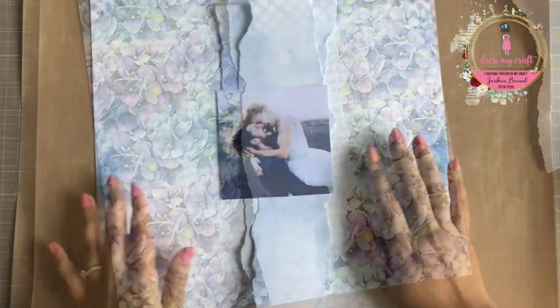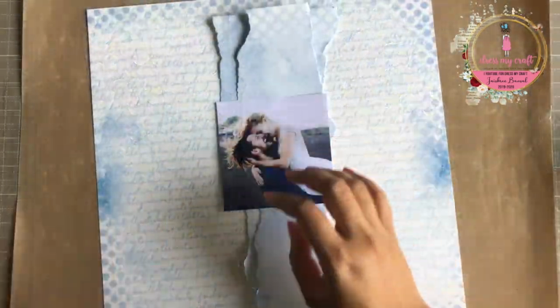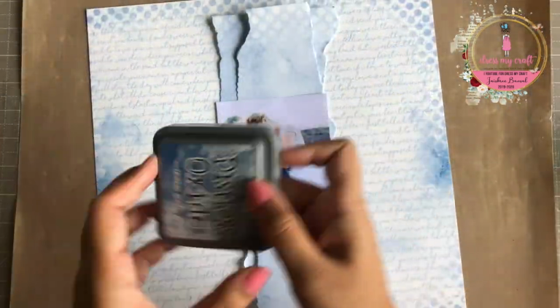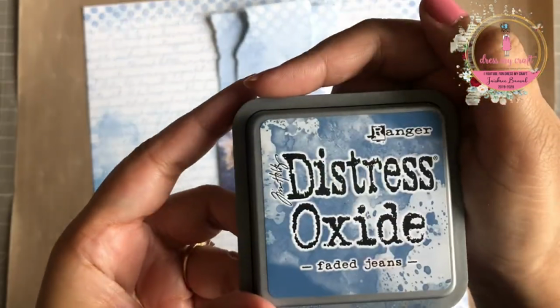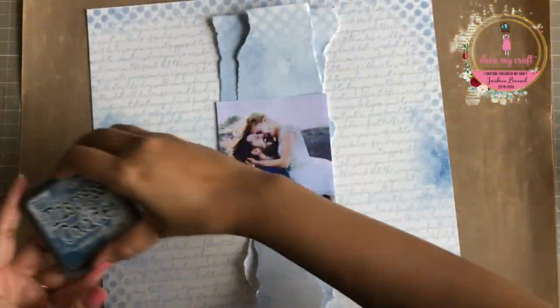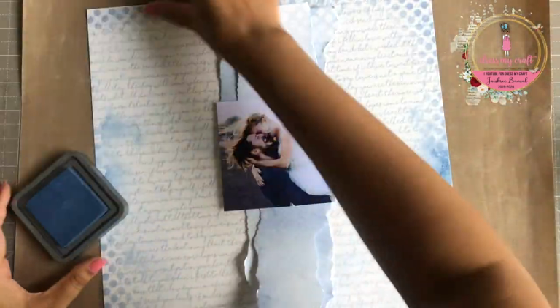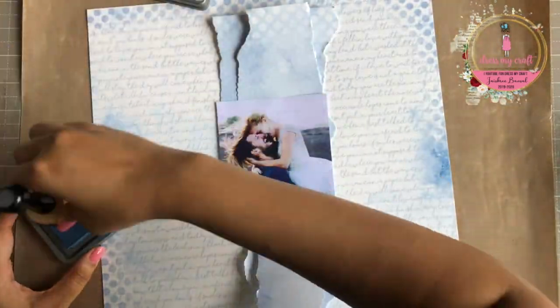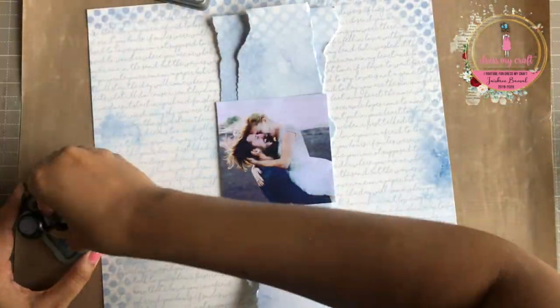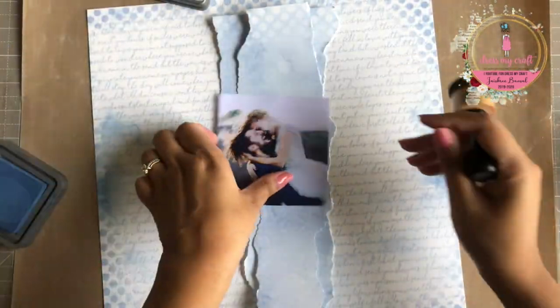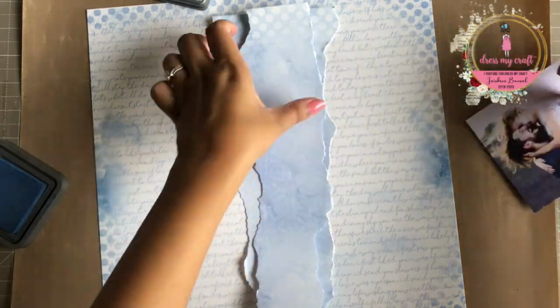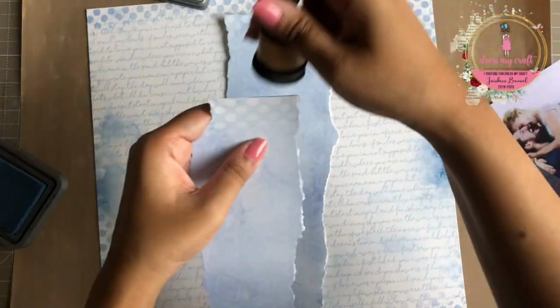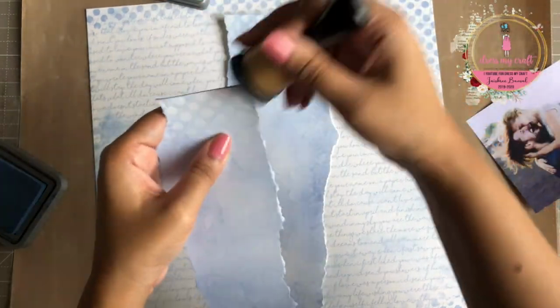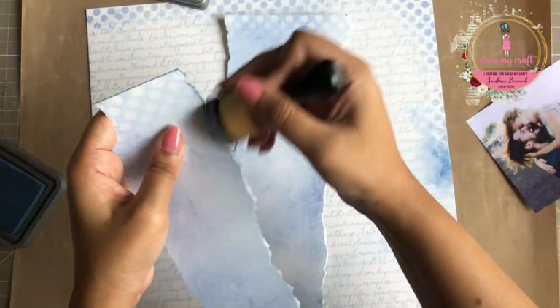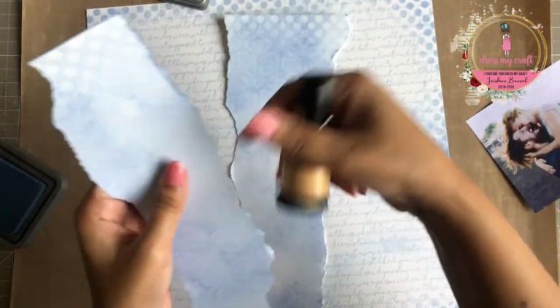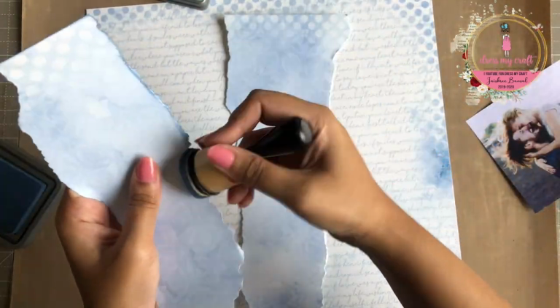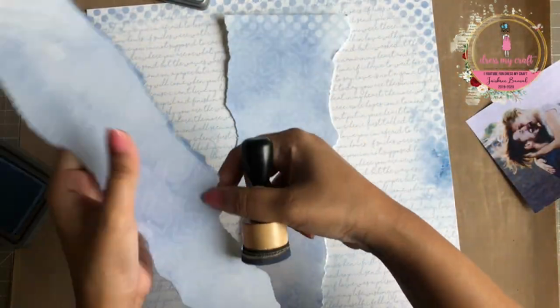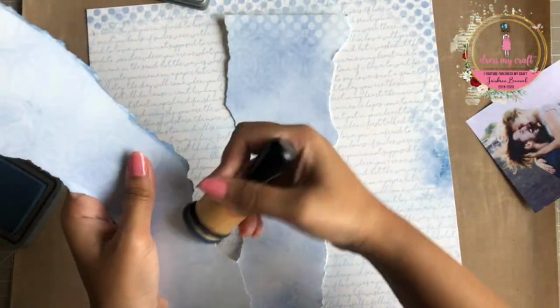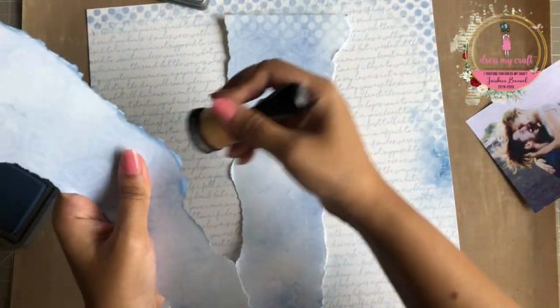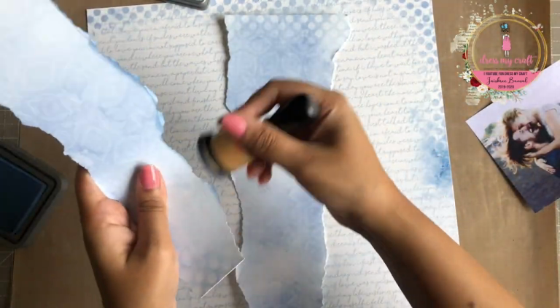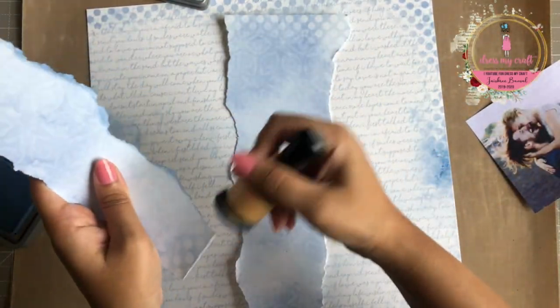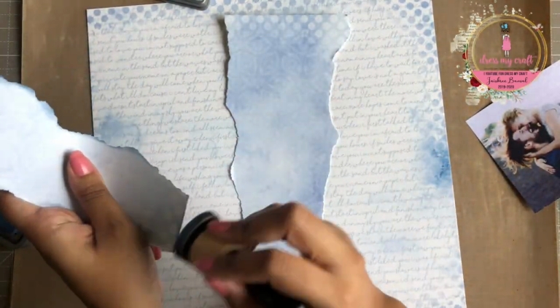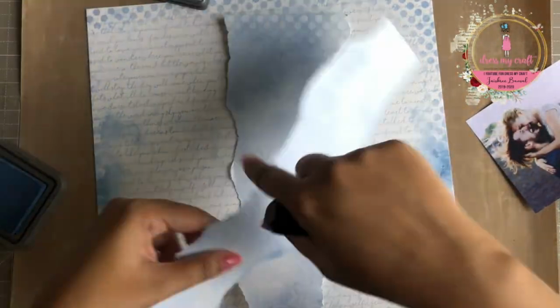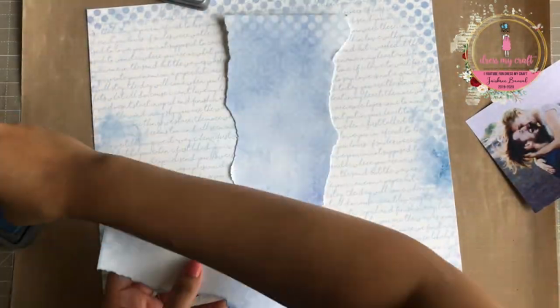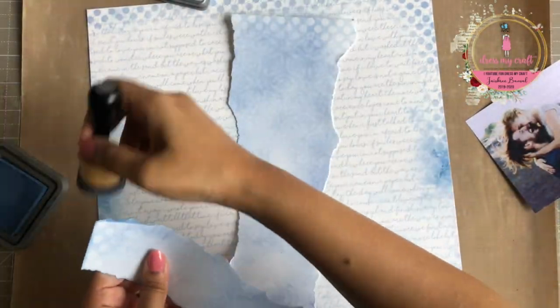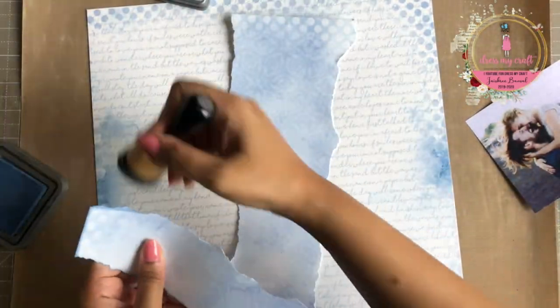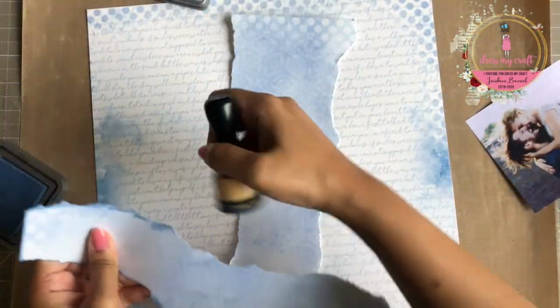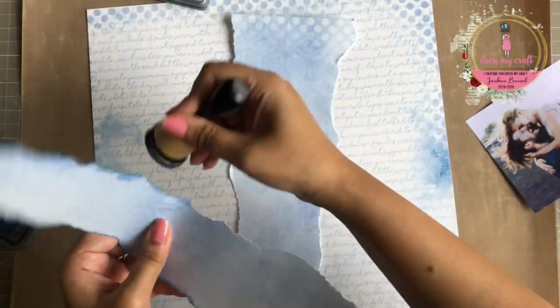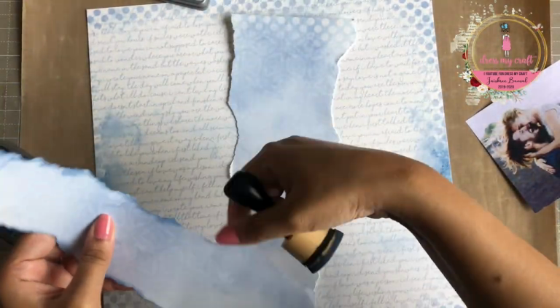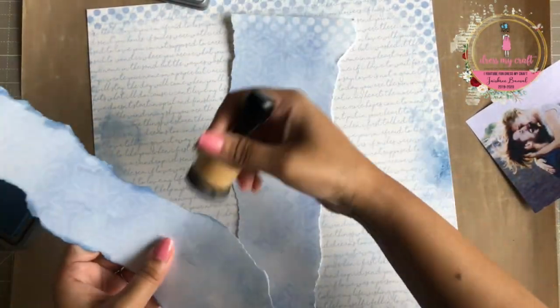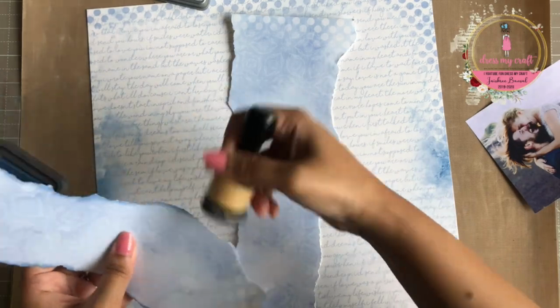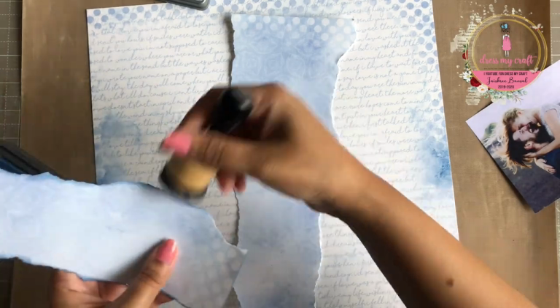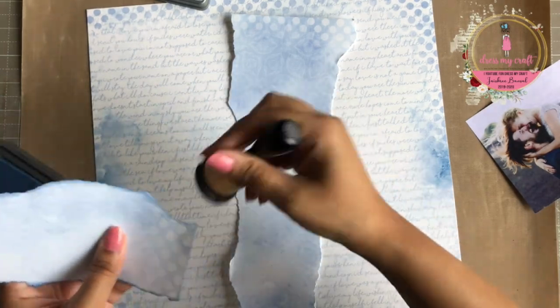Moving on, I am inking all the edges of both the toned out pieces as well as the base paper using Distress Oxide in the color Faded Jeans.